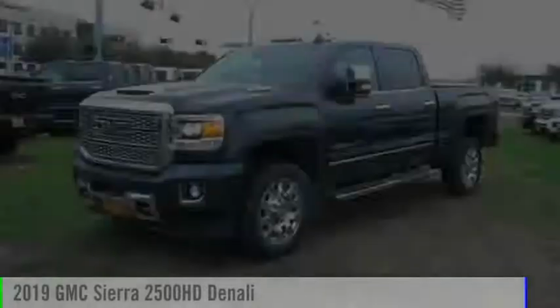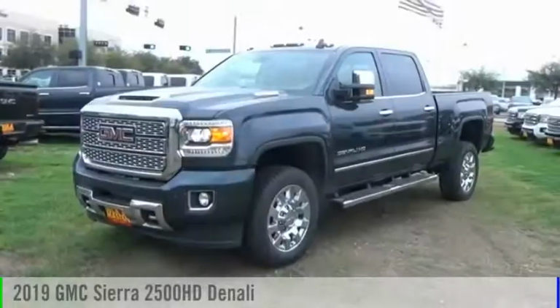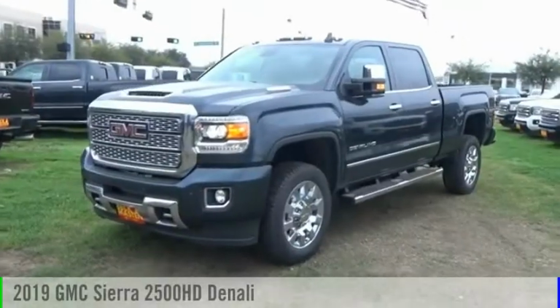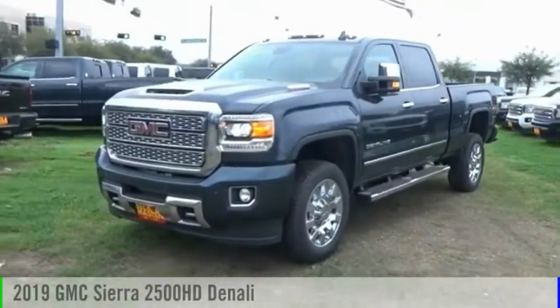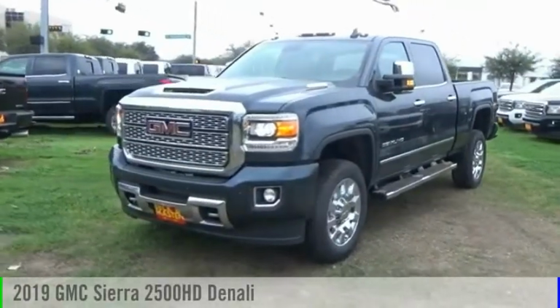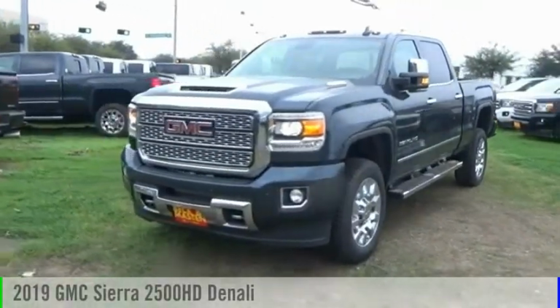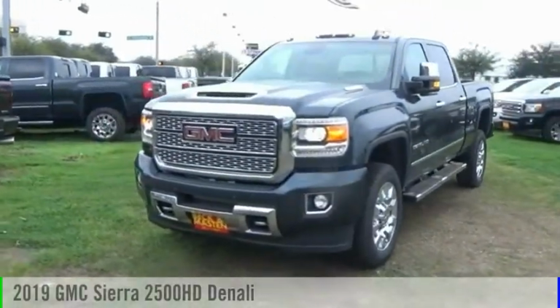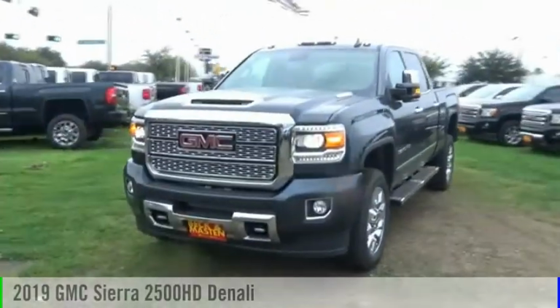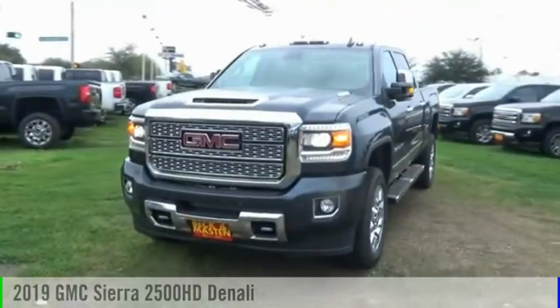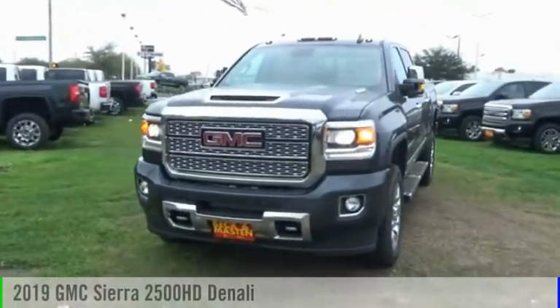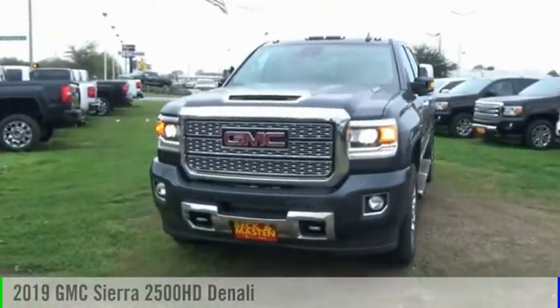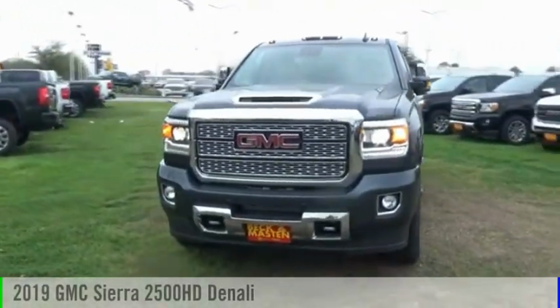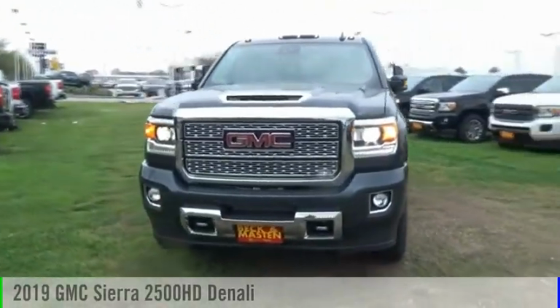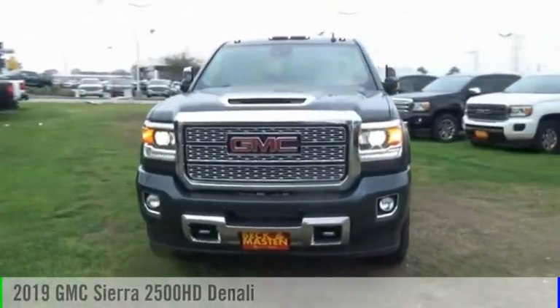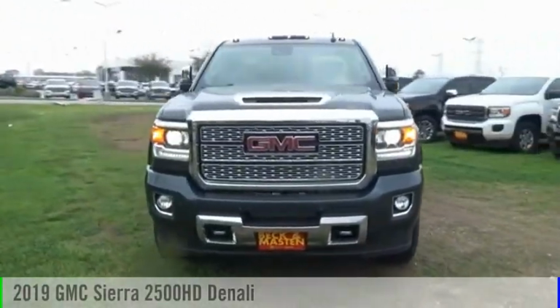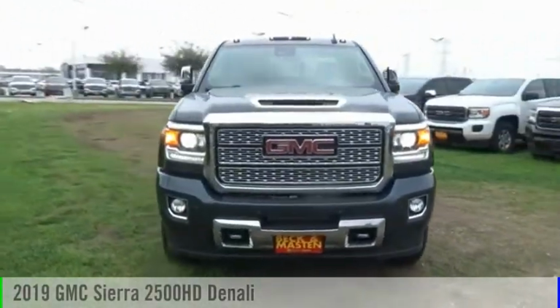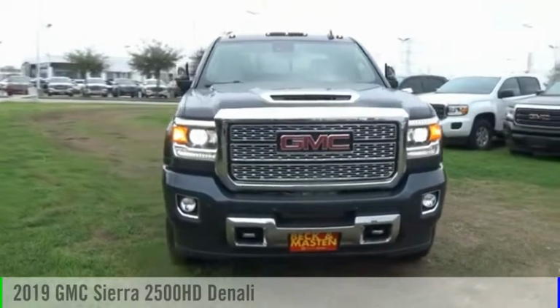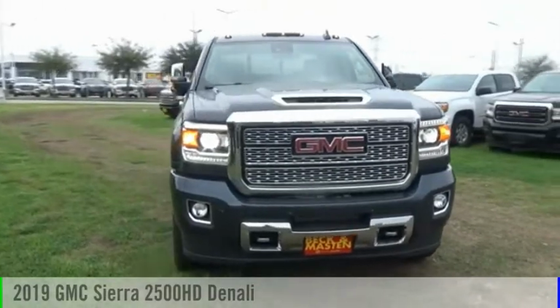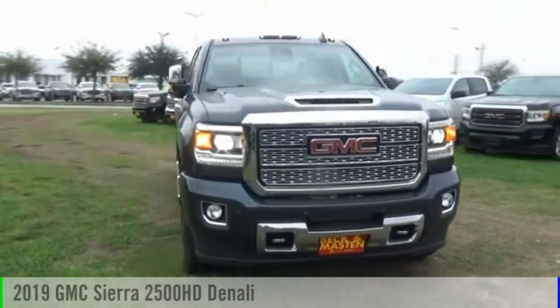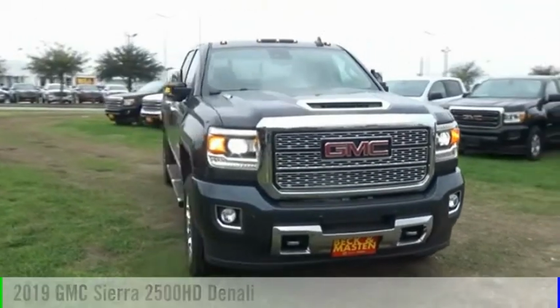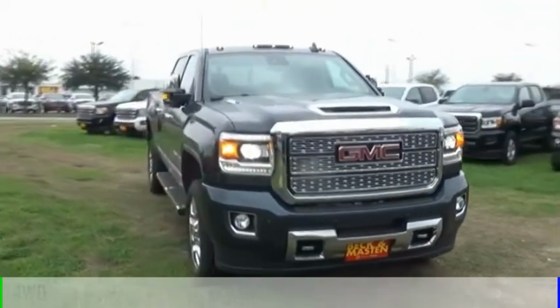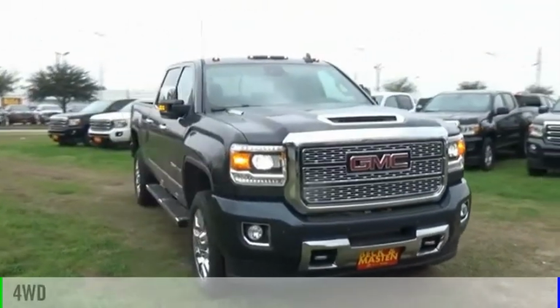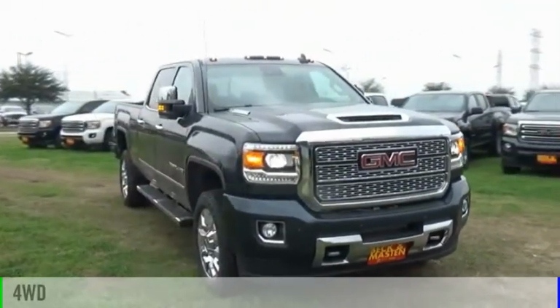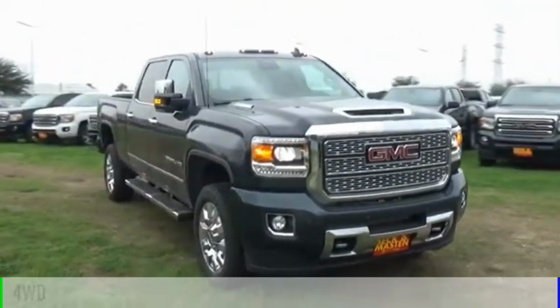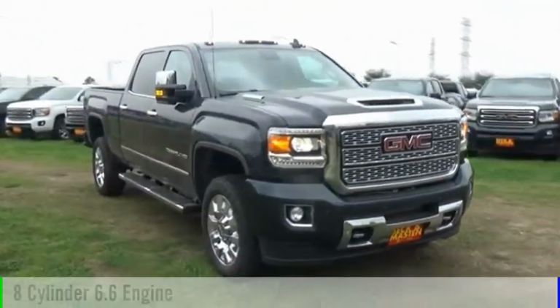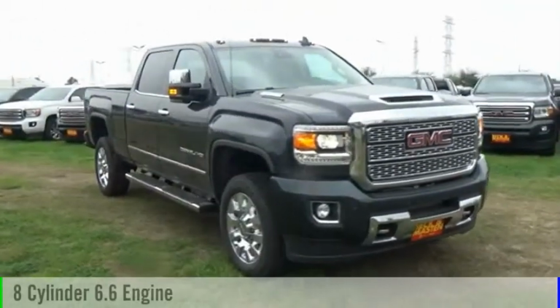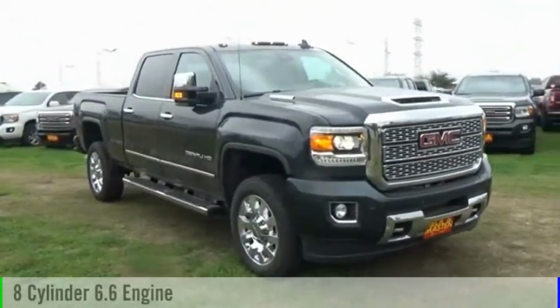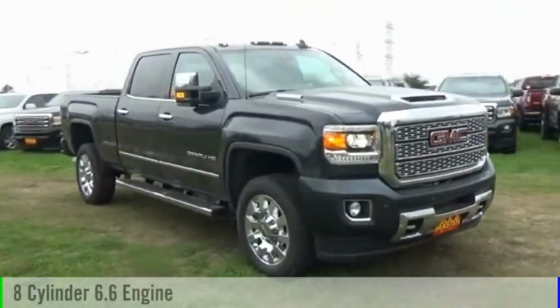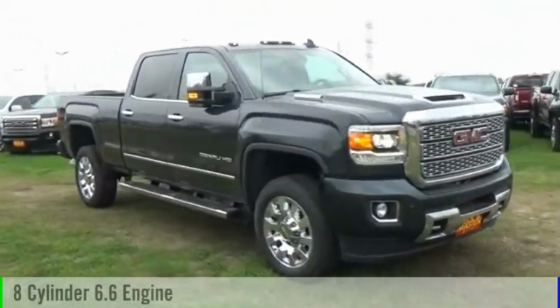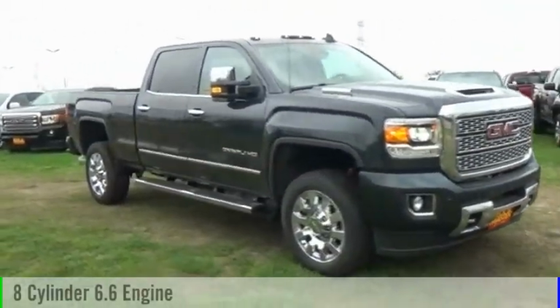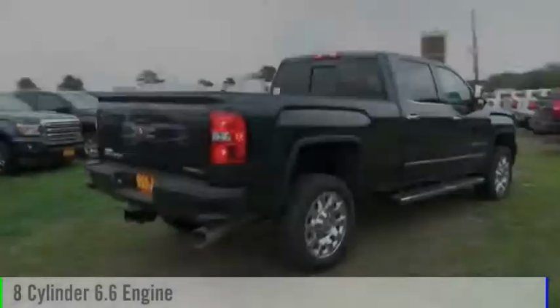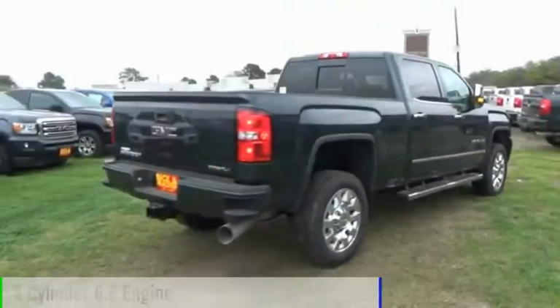Take a ride in the 2019 Sierra 2500 HD. This vehicle is powered by a four-wheel drive, eight-cylinder, 6.6 liter engine.